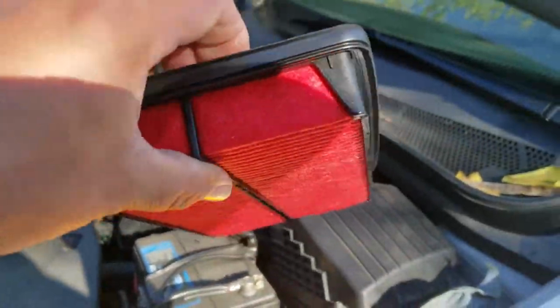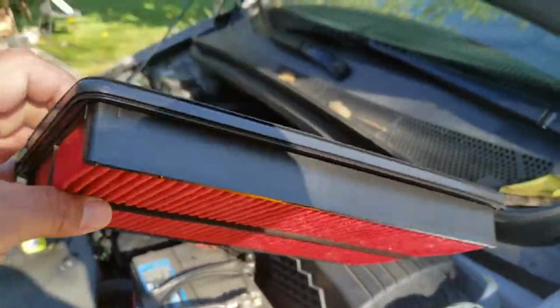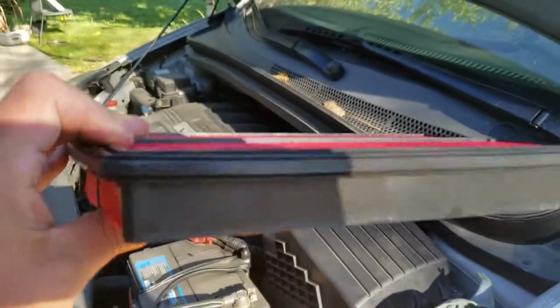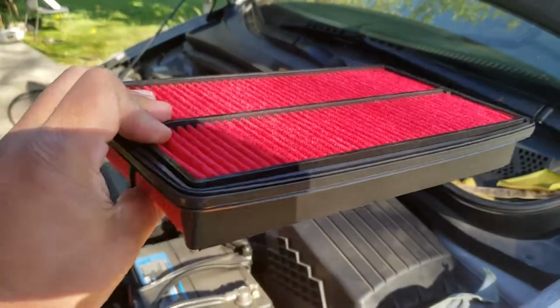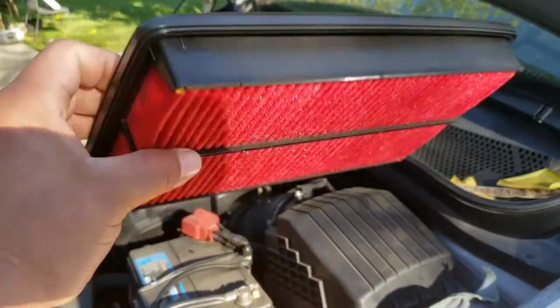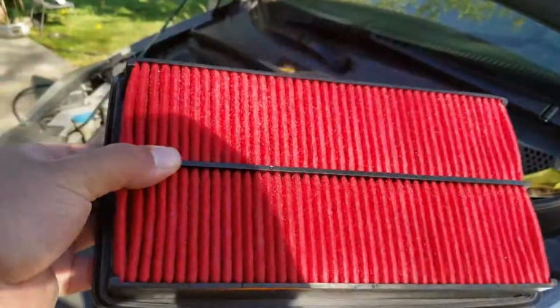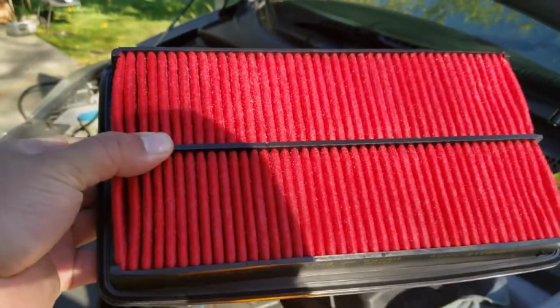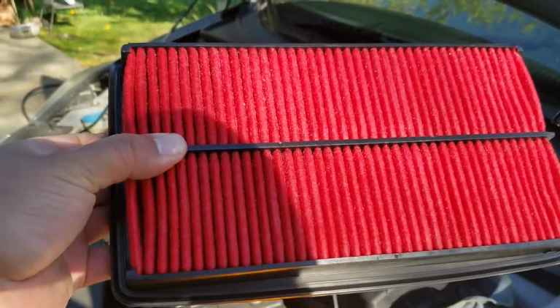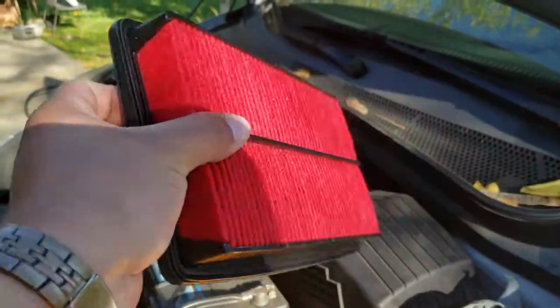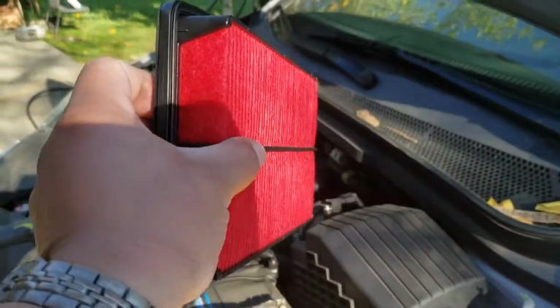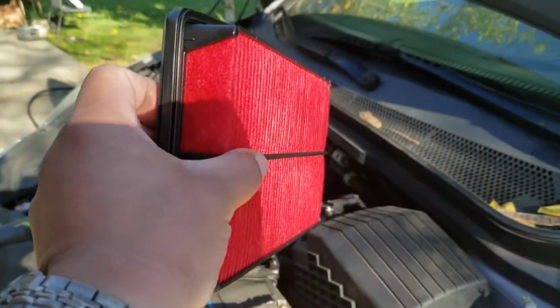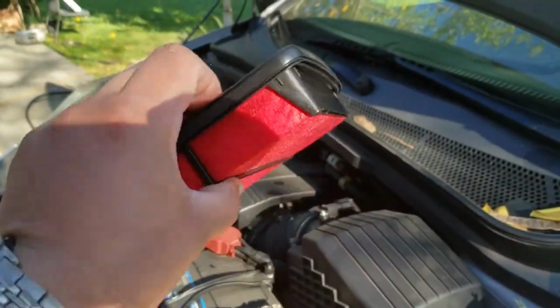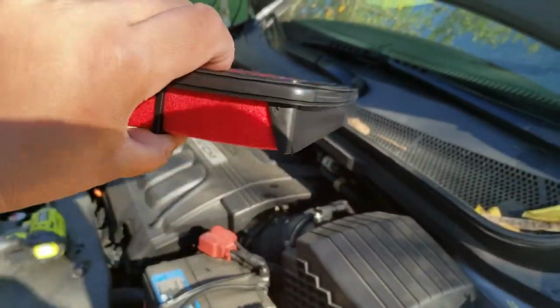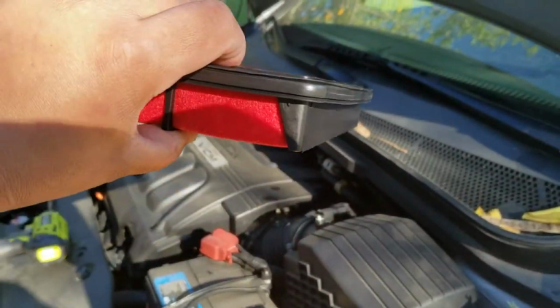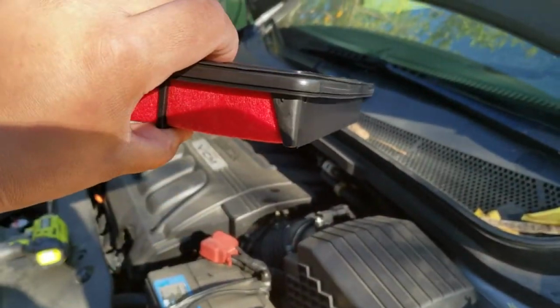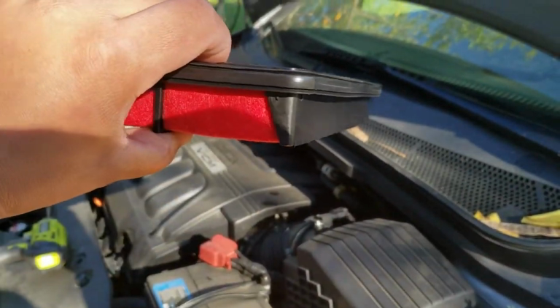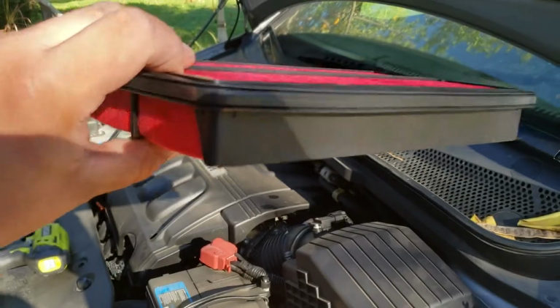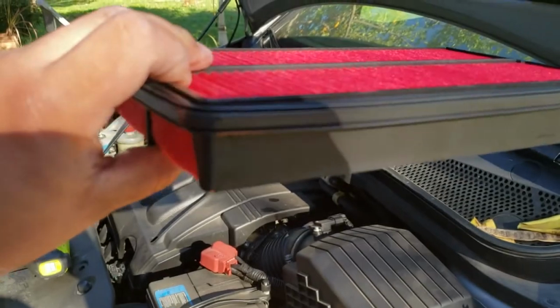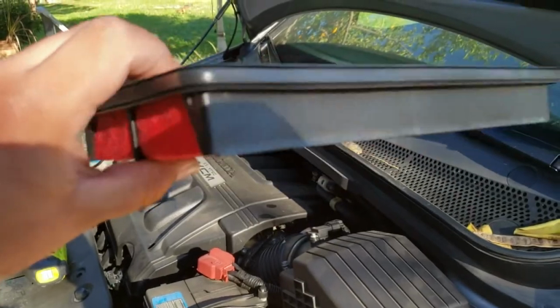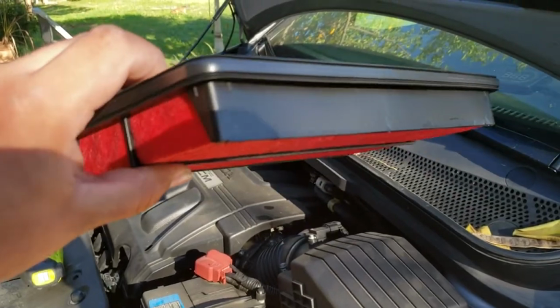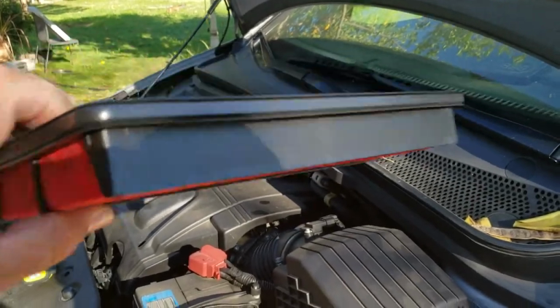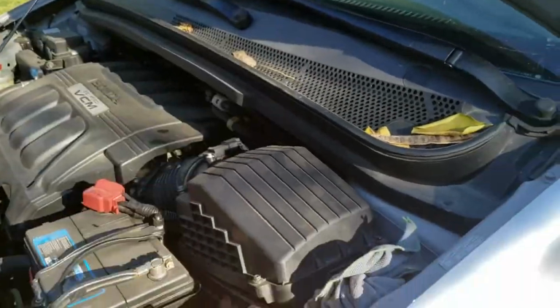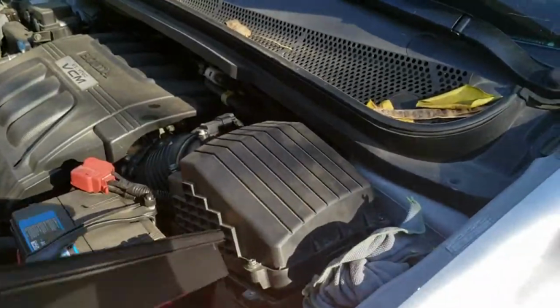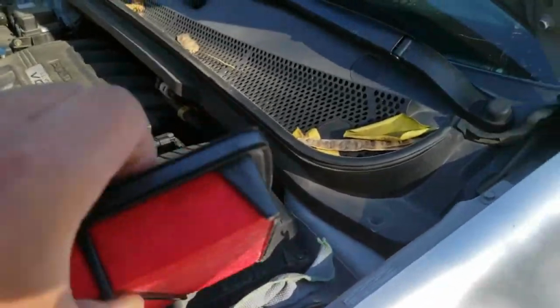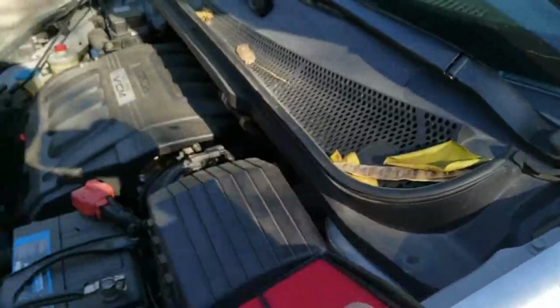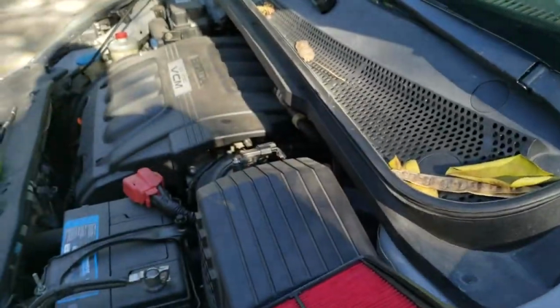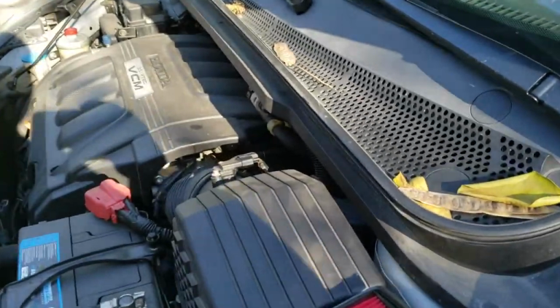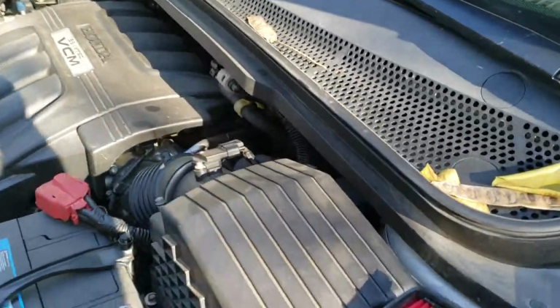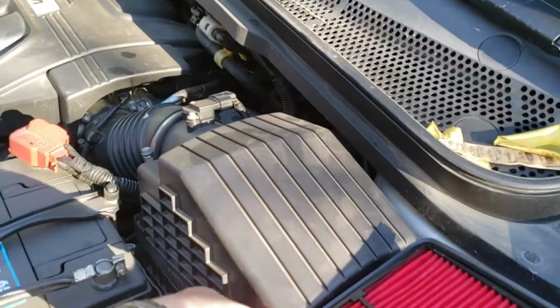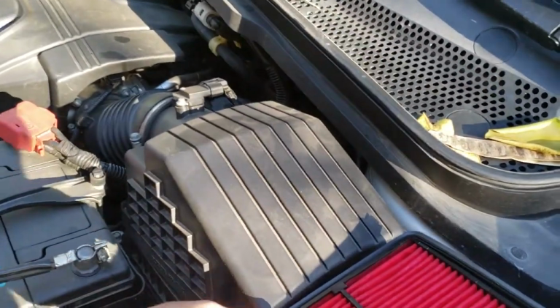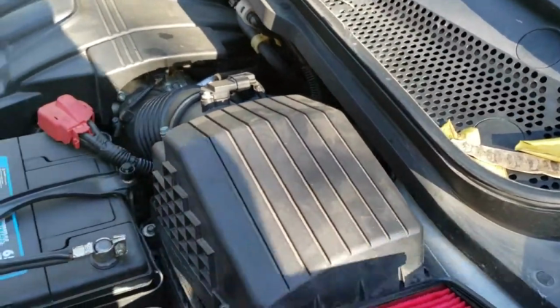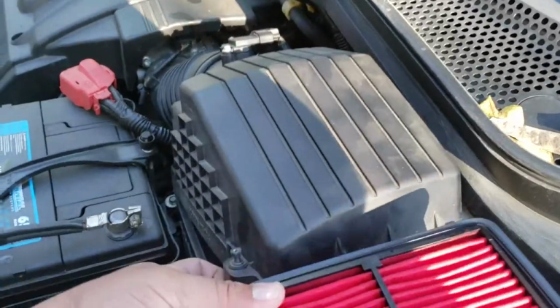The way you're going to slip this in is — this is the bottom side, just like that. You want the top side to make the seal. So we're just going to lift this up real quick; I might need both hands, maybe not.